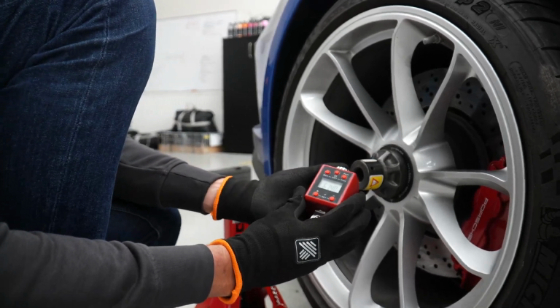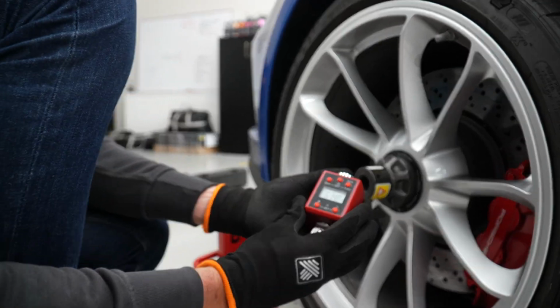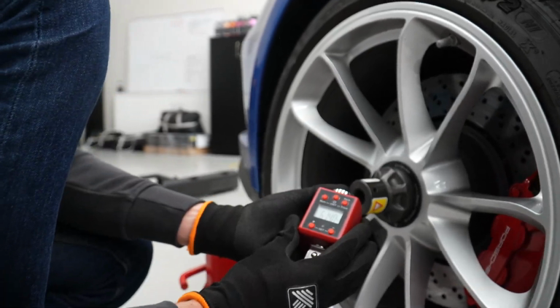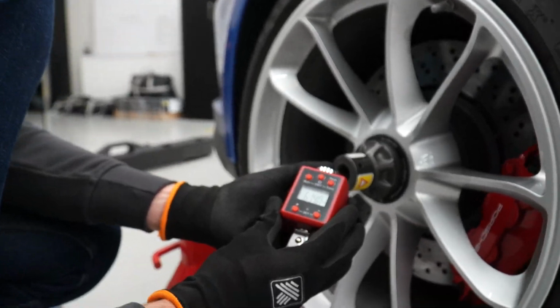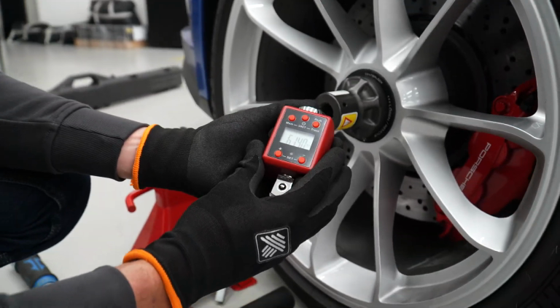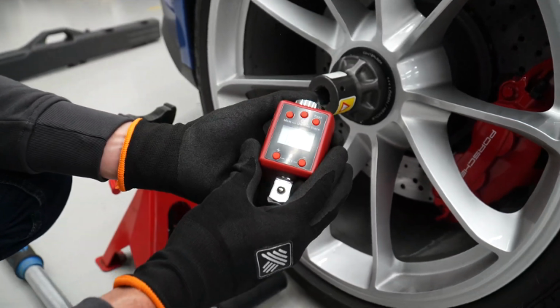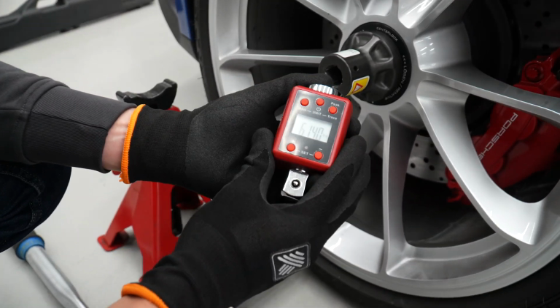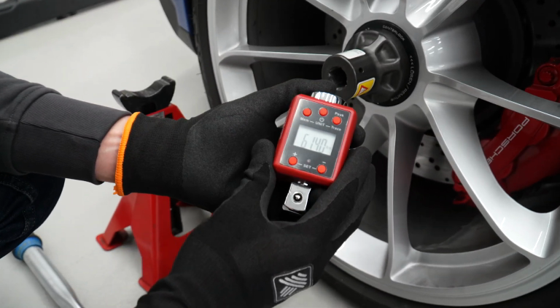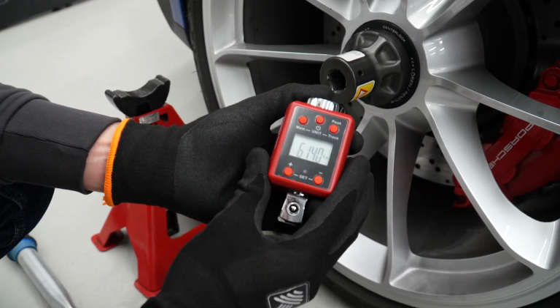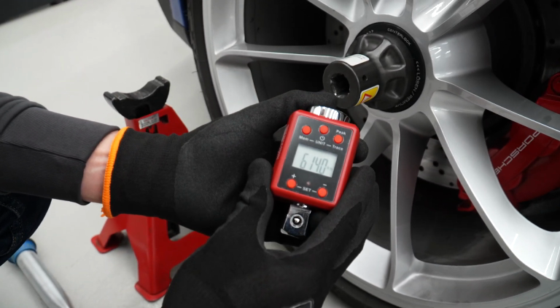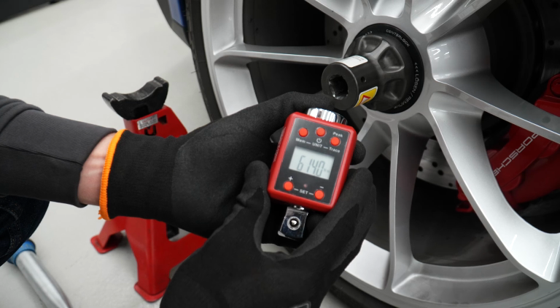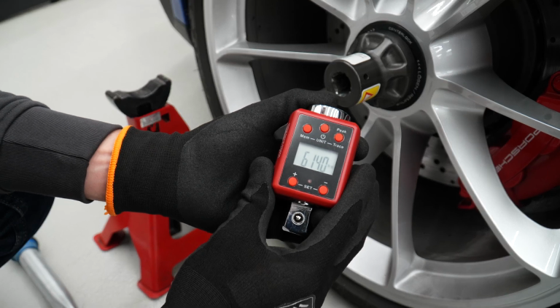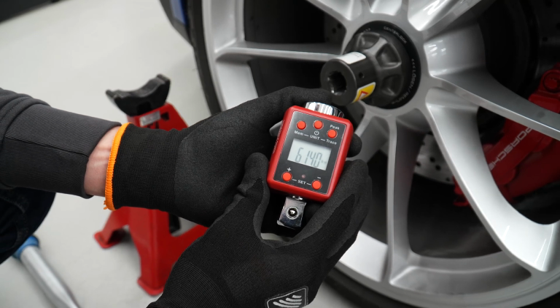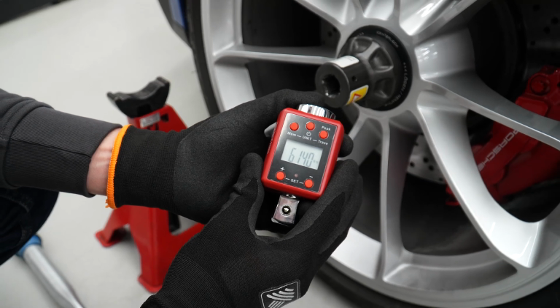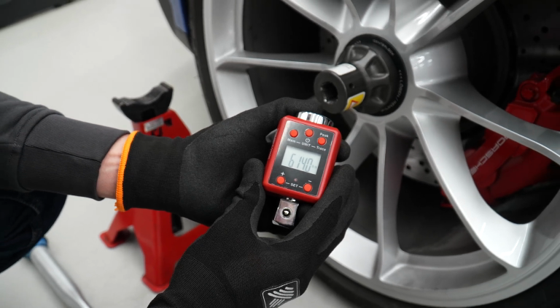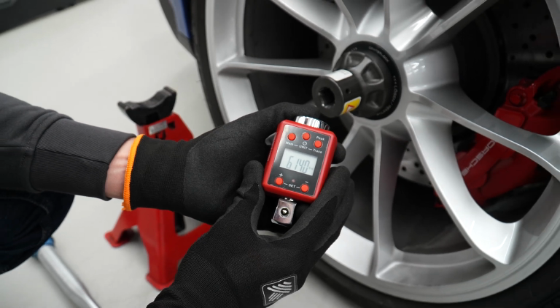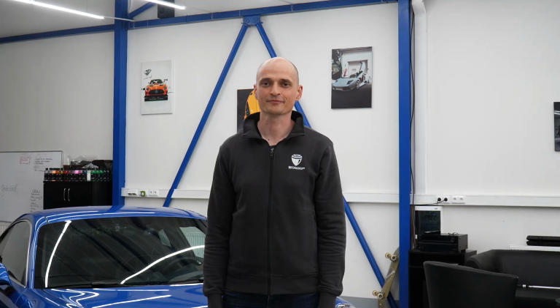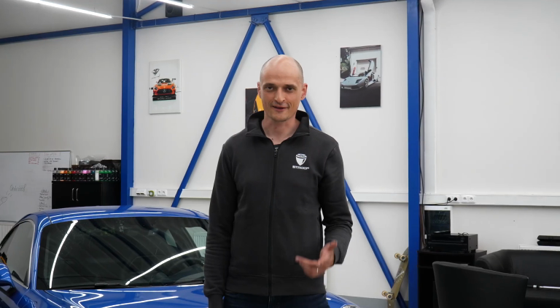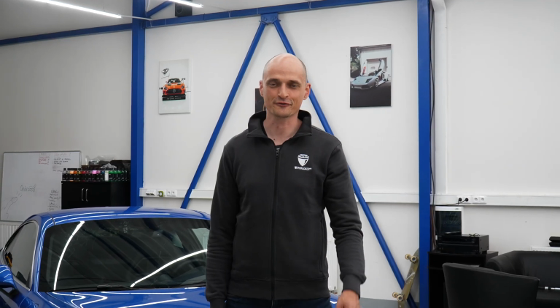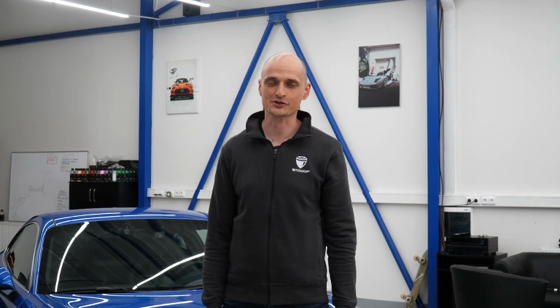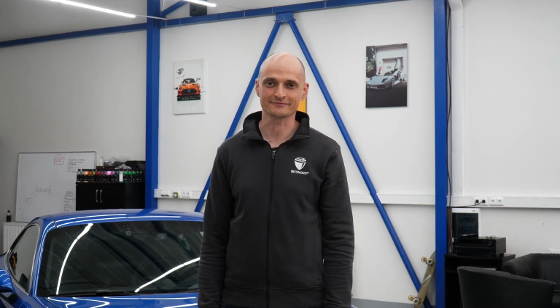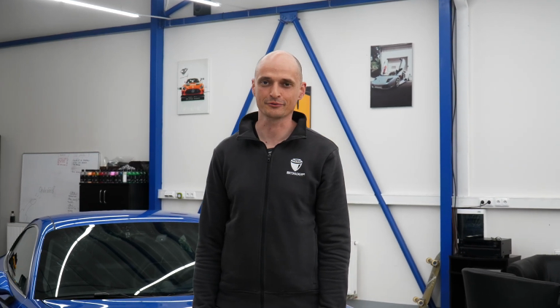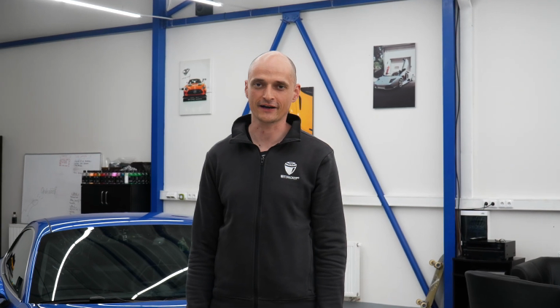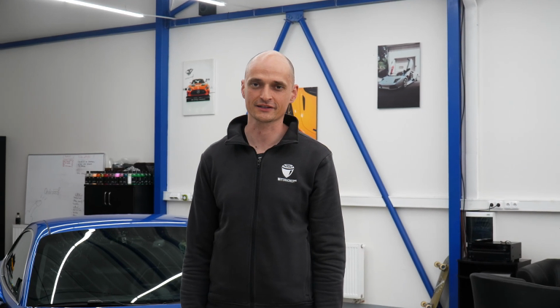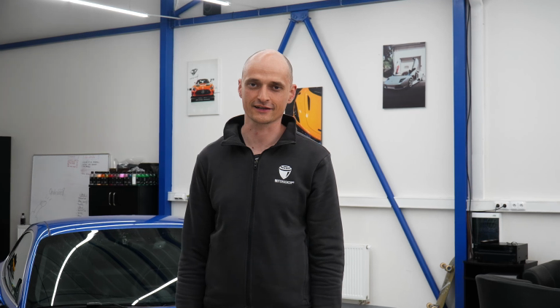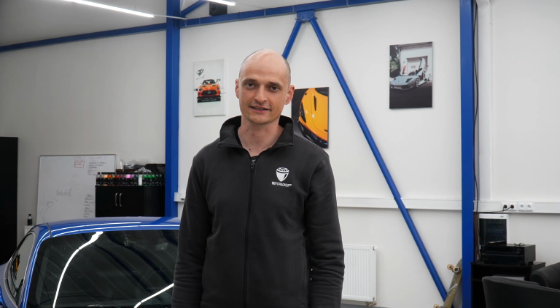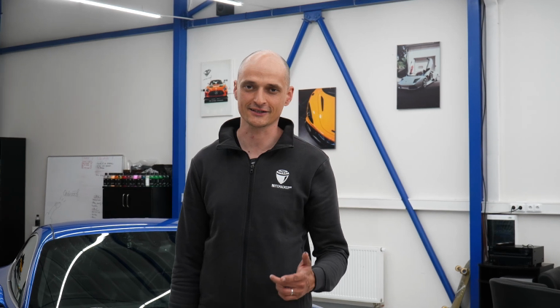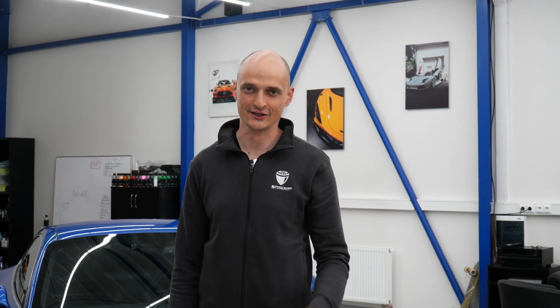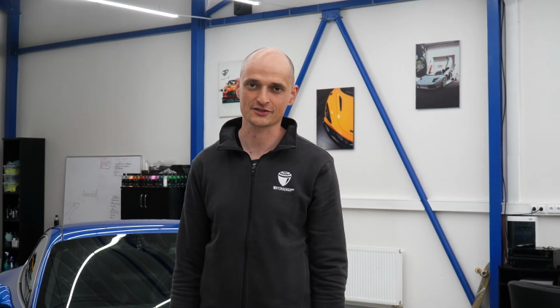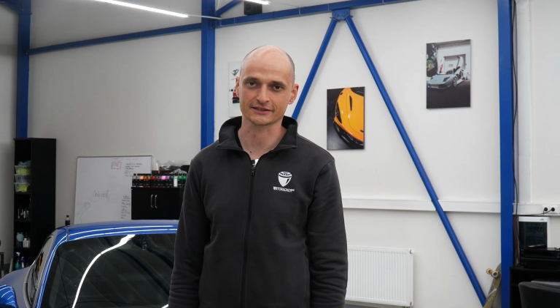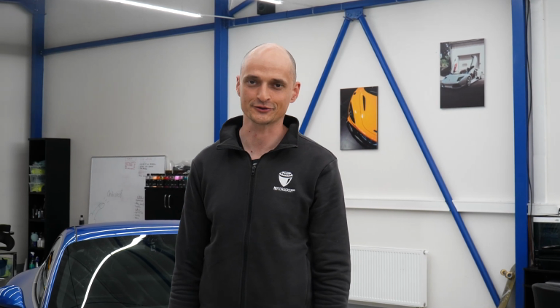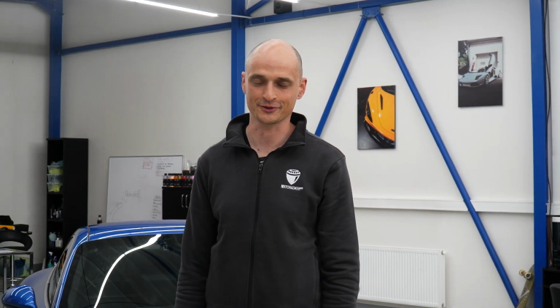As you can see, NACO's accuracy lands within 2.5%. Thank you for watching. You will find all details at nut-cracker.com.